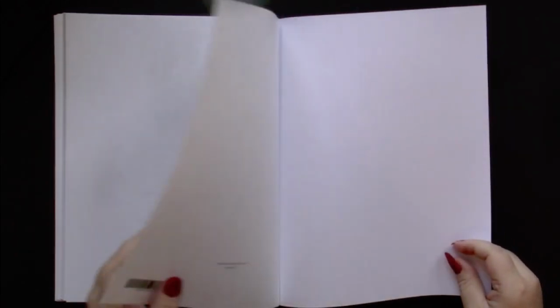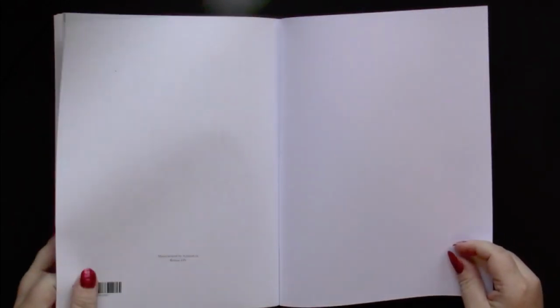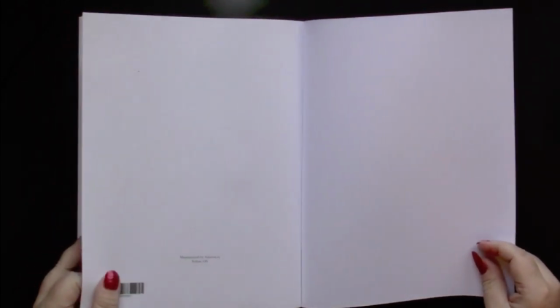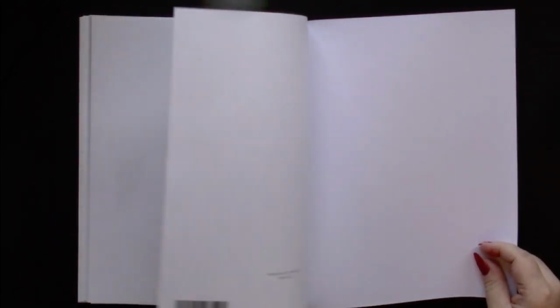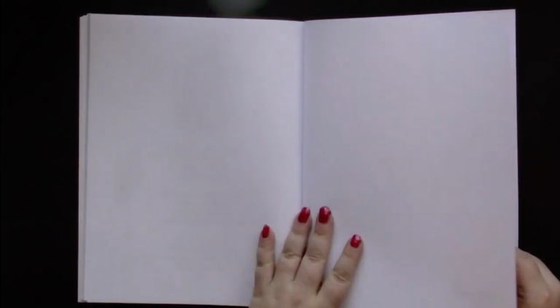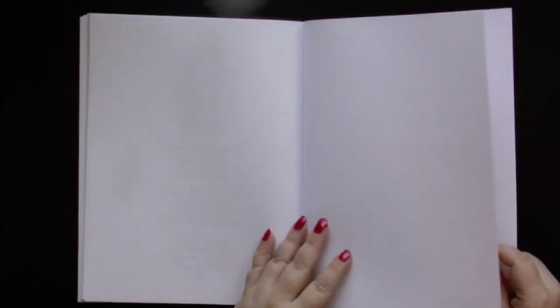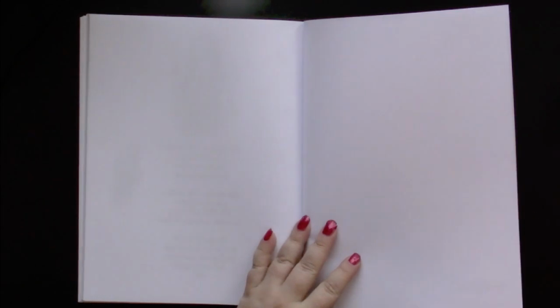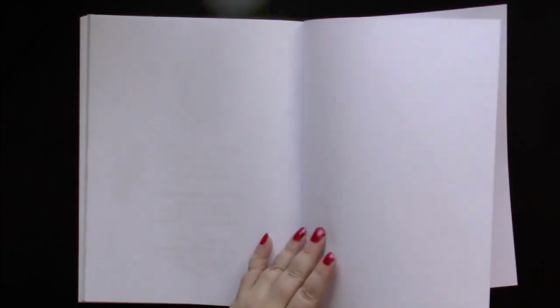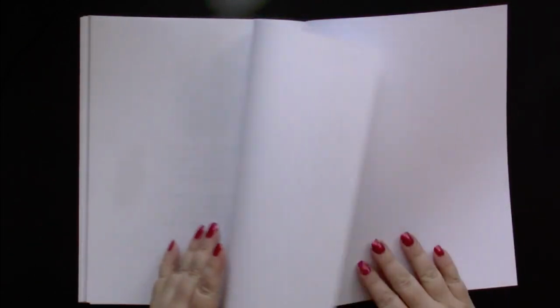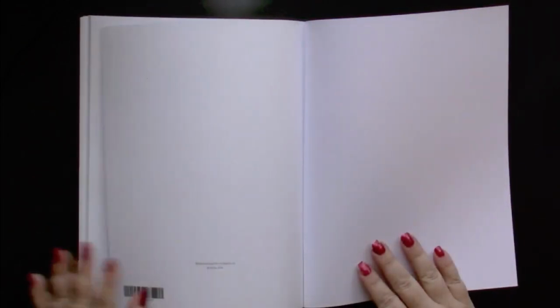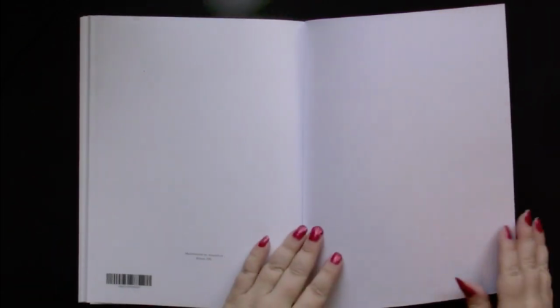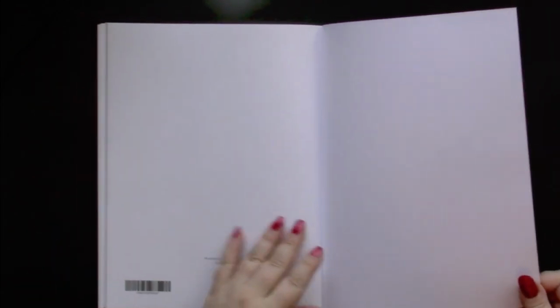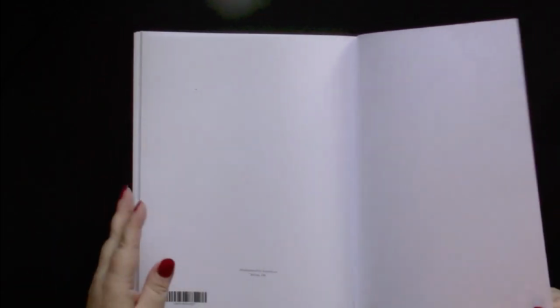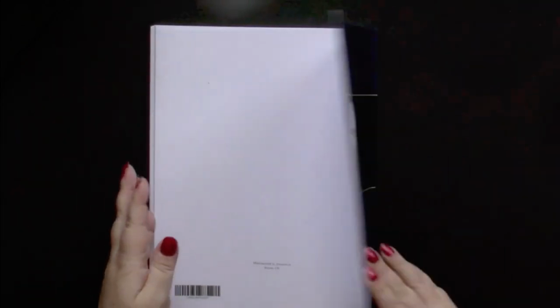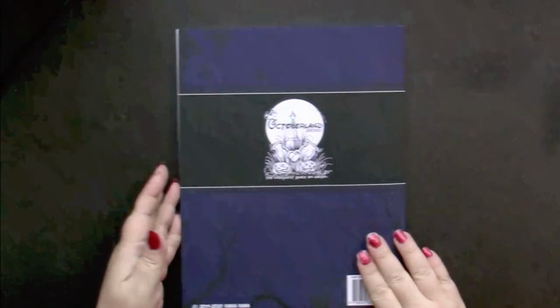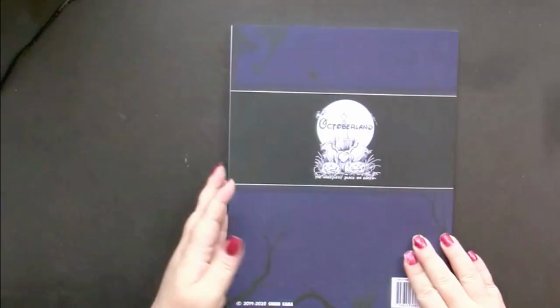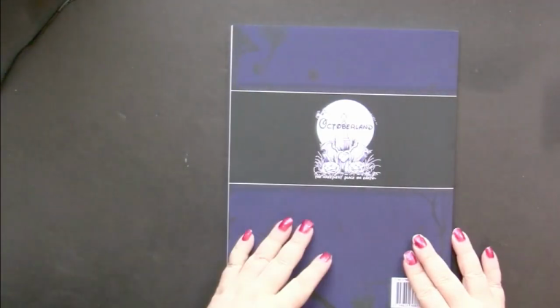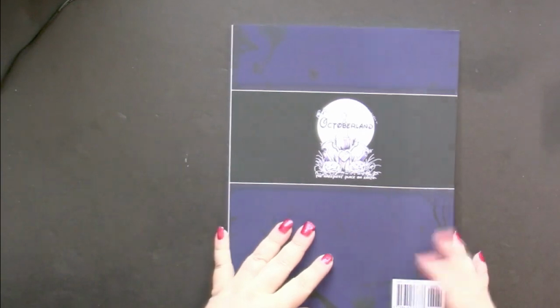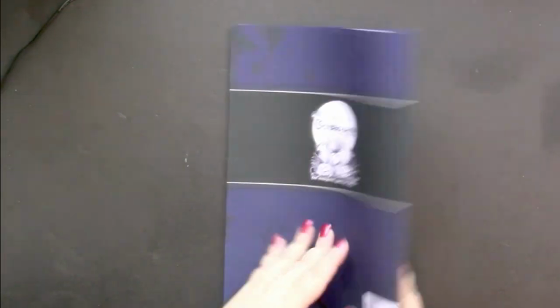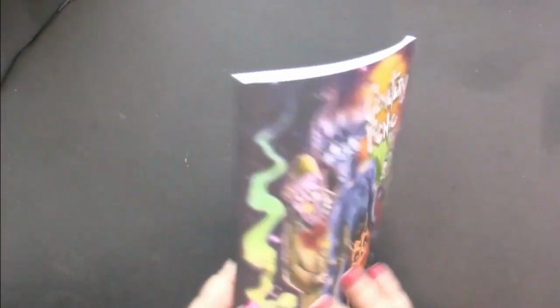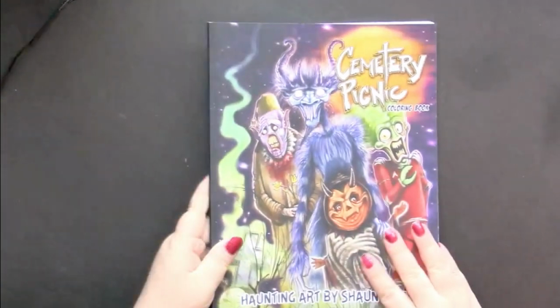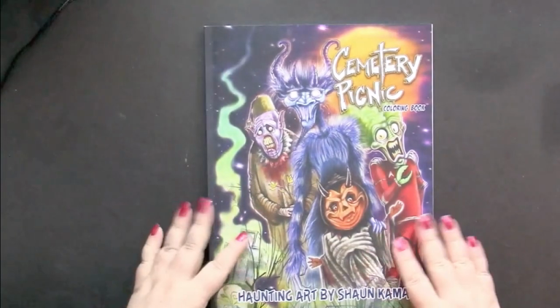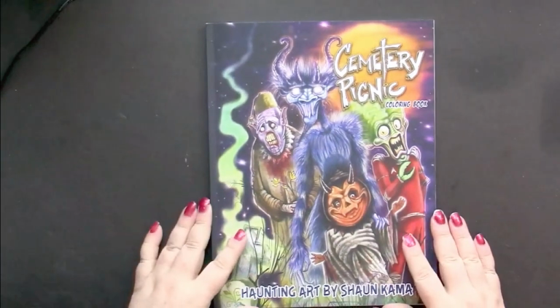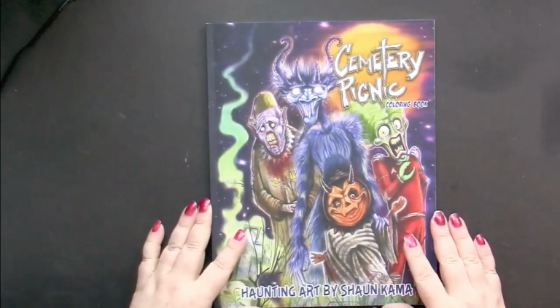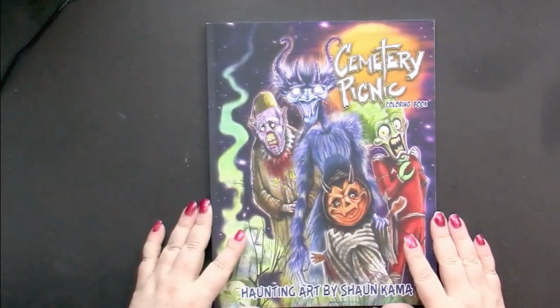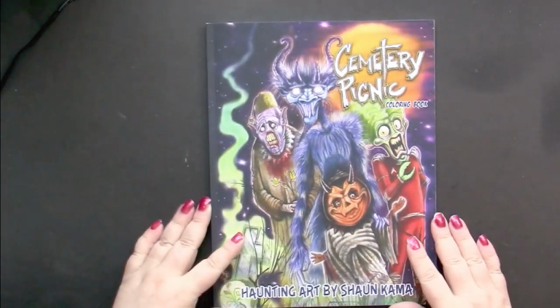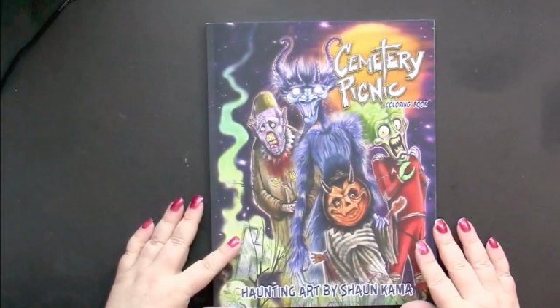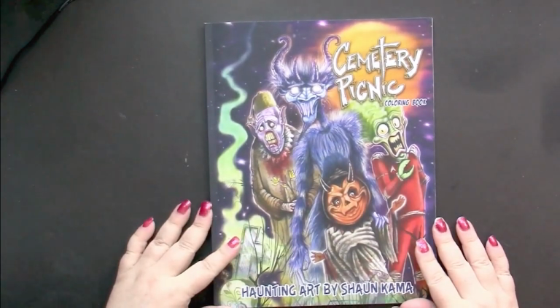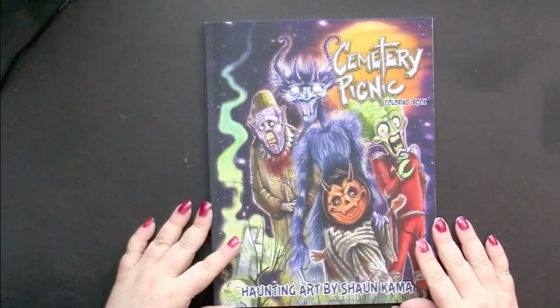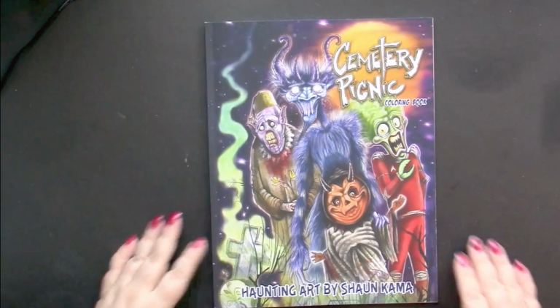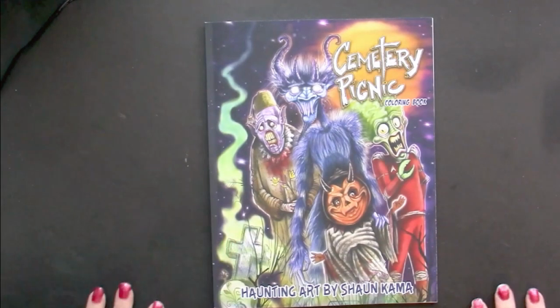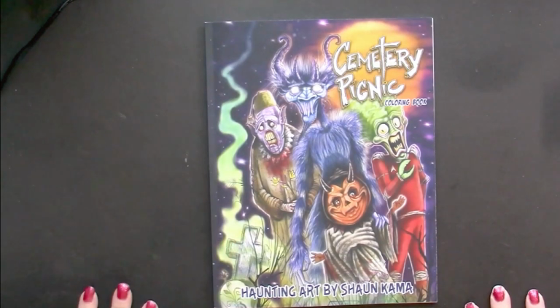And we end with a single piece of blank paper, which you can use for scratch paper. And once again, this is A Cemetery Picnic by Sean Kama.